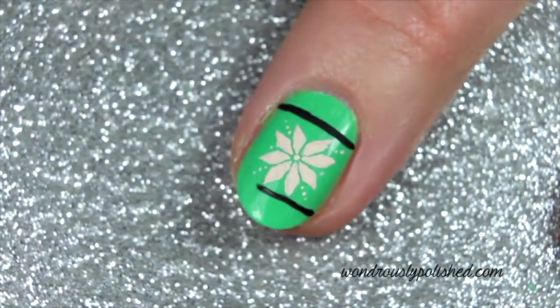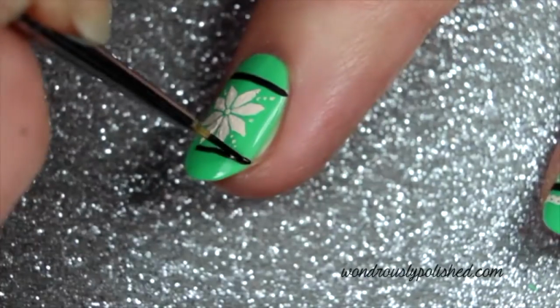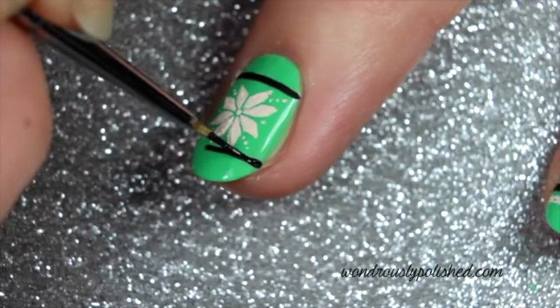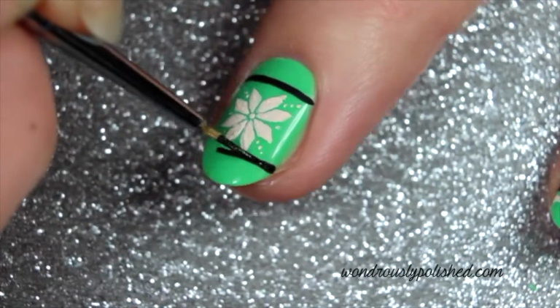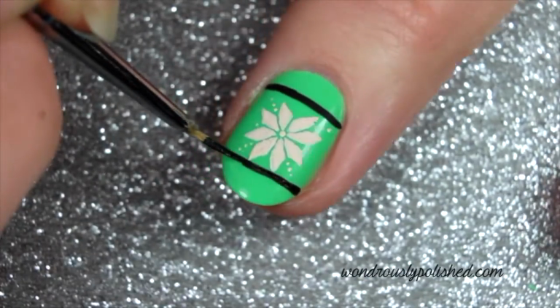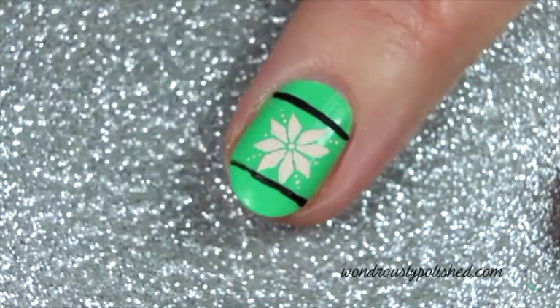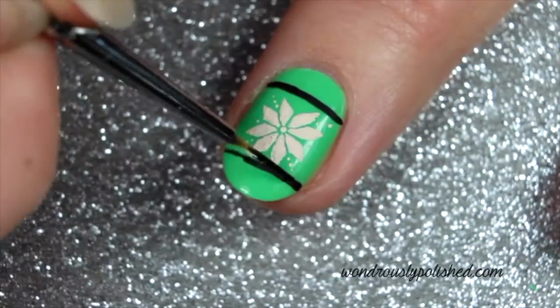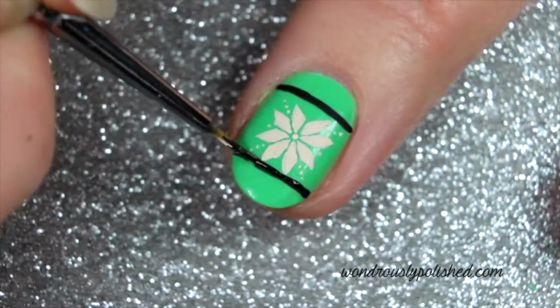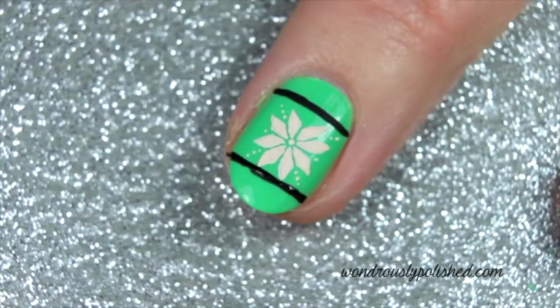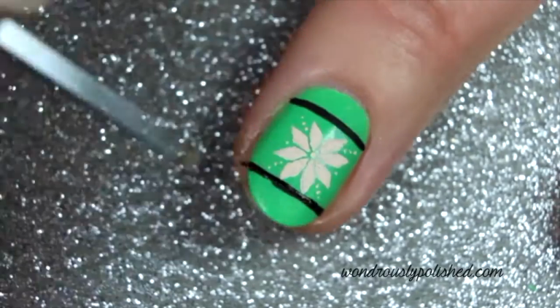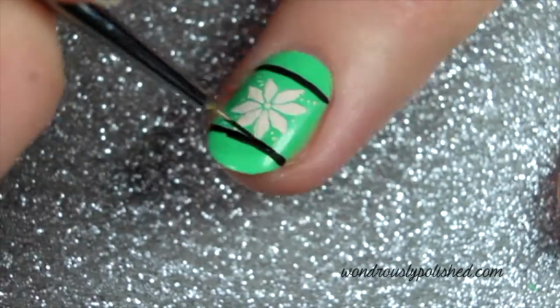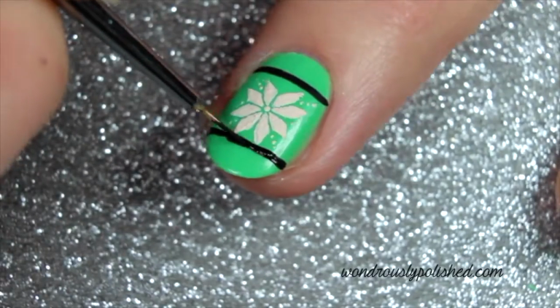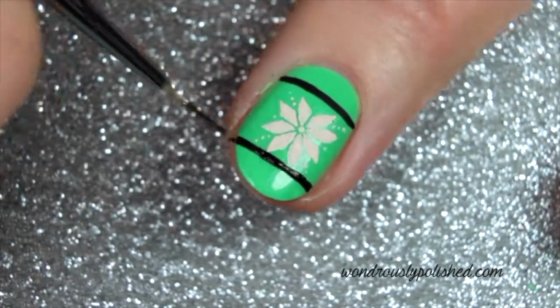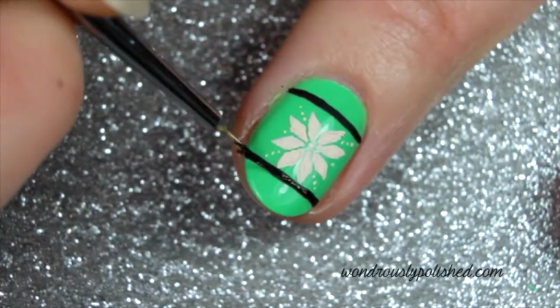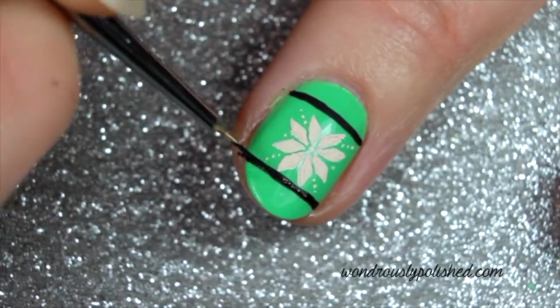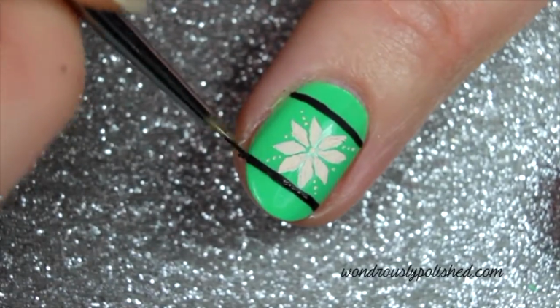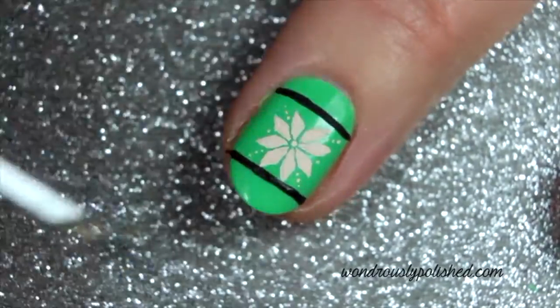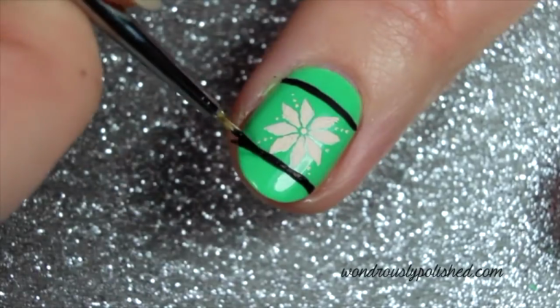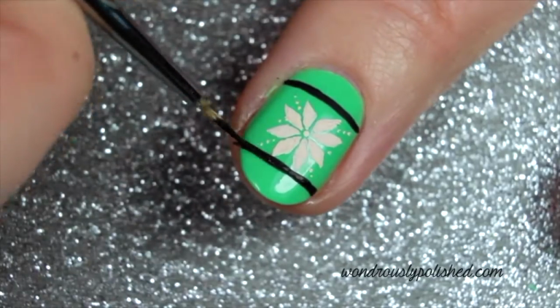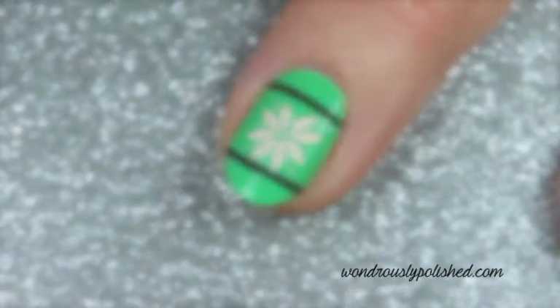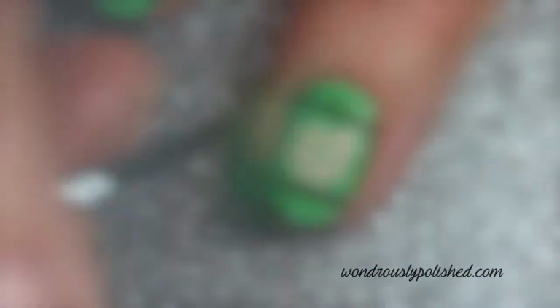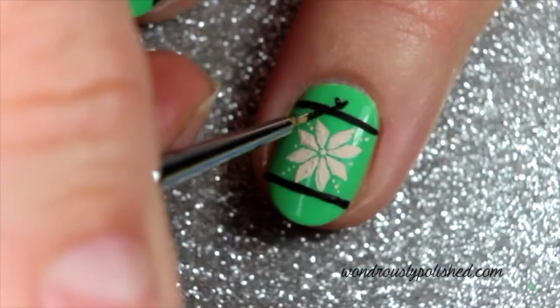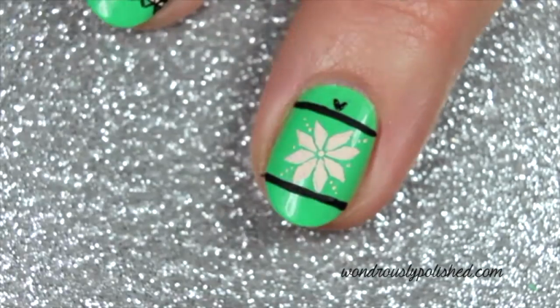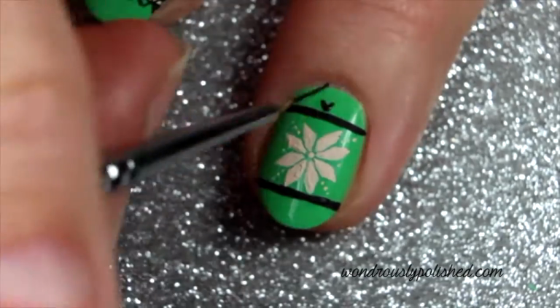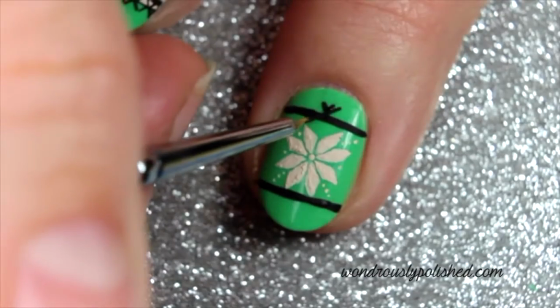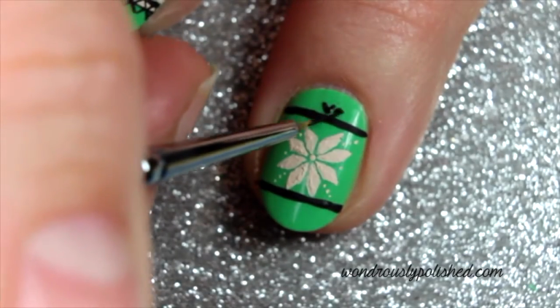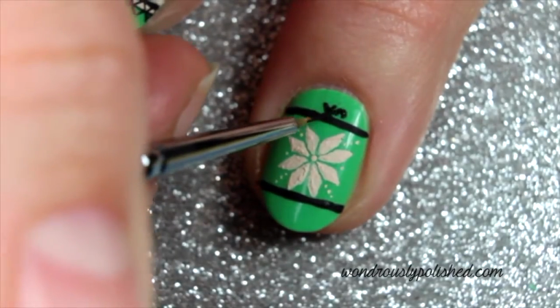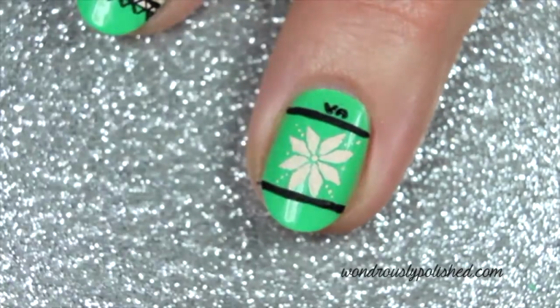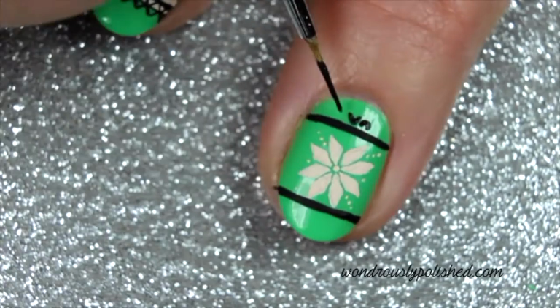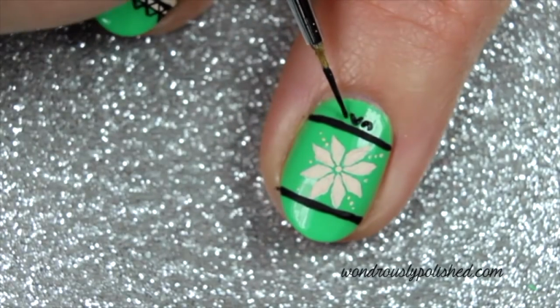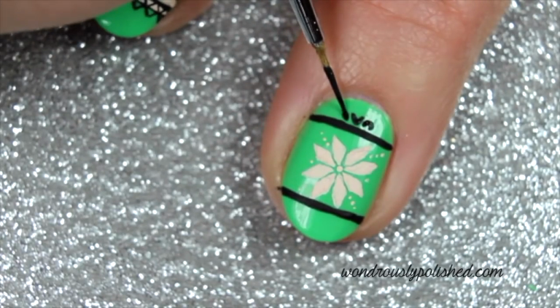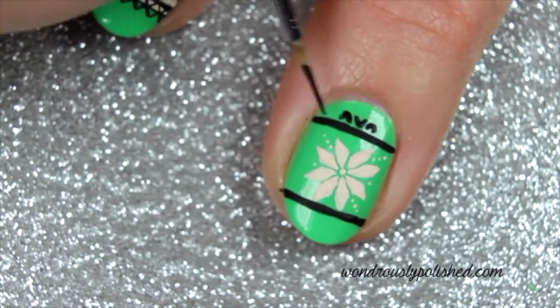With a black polish, add two lines above and below your snowflake. Paint a series of hearts above the top black line, alternating the direction of the hearts.